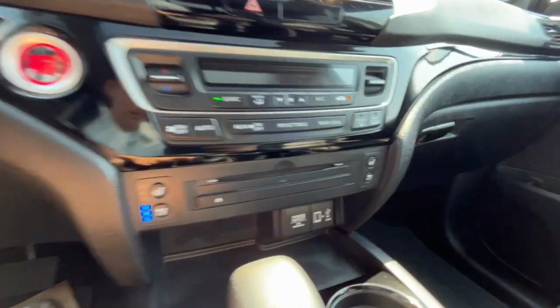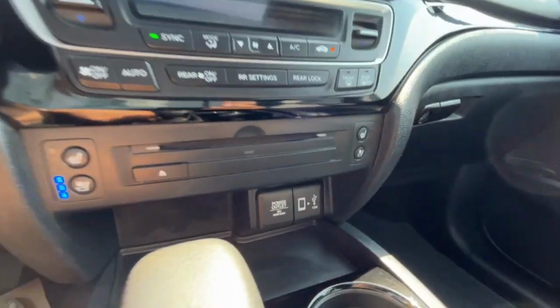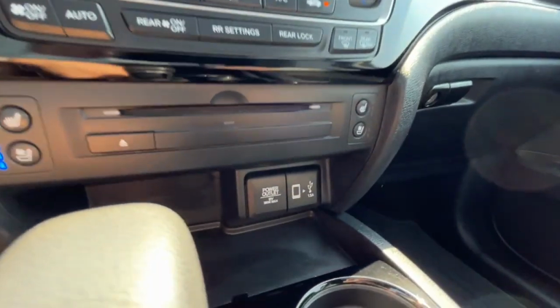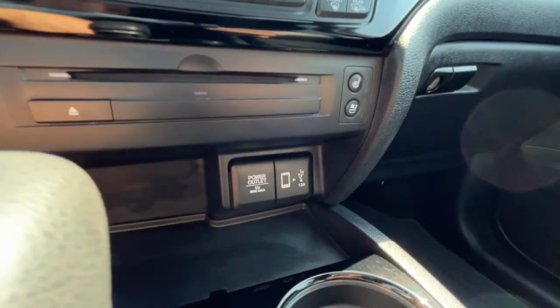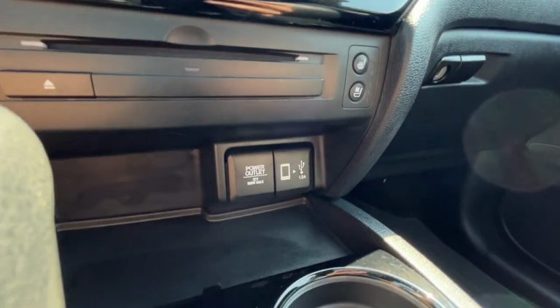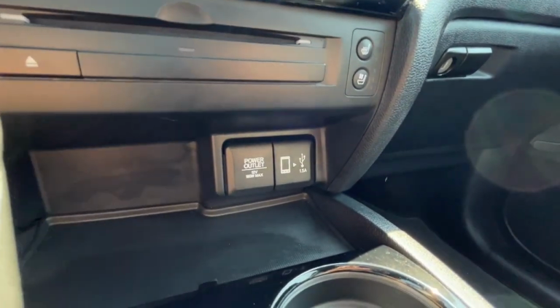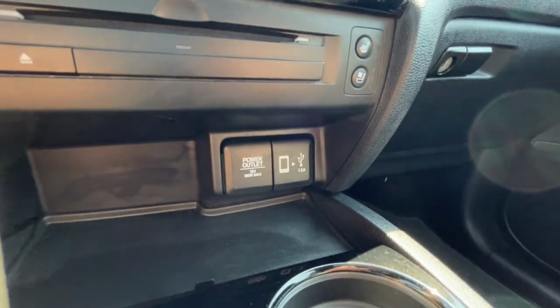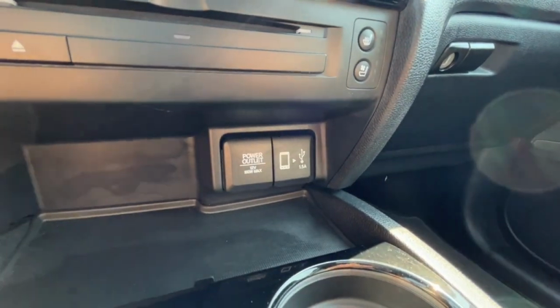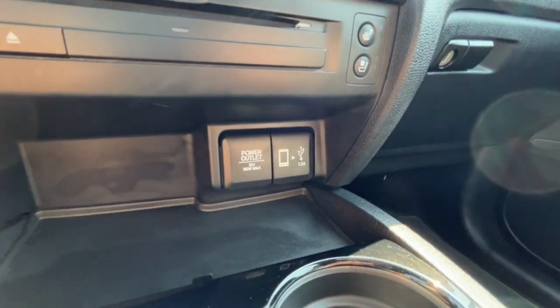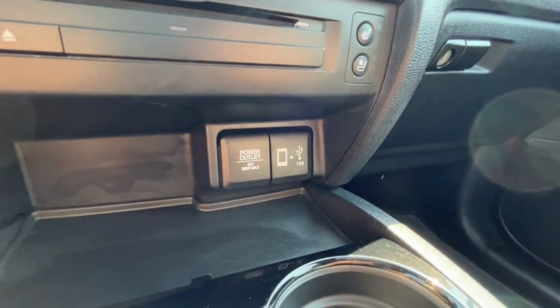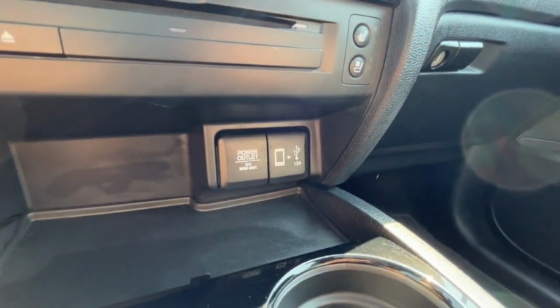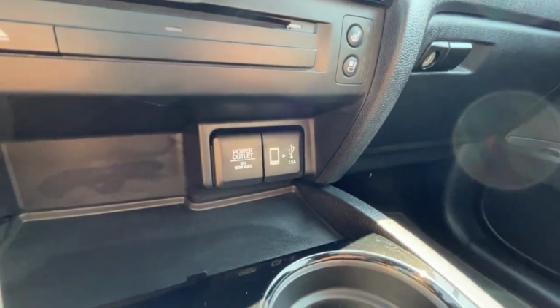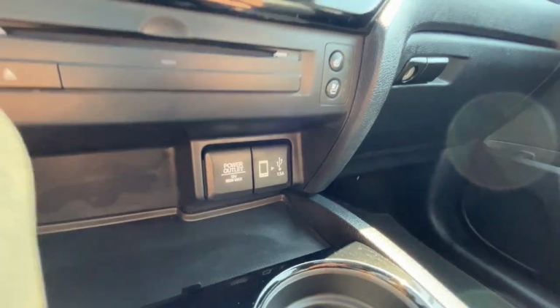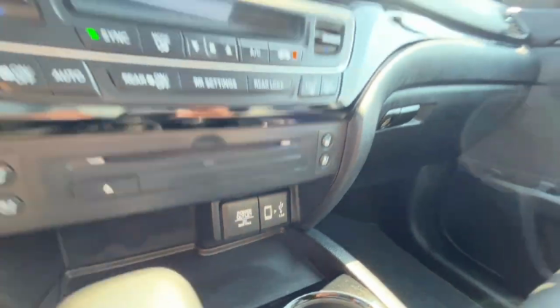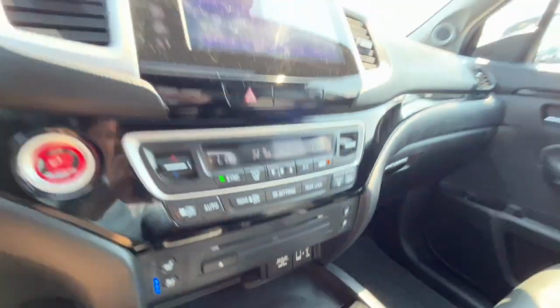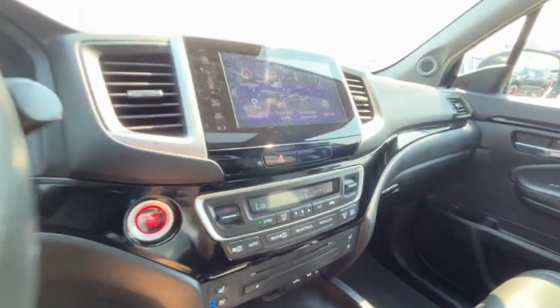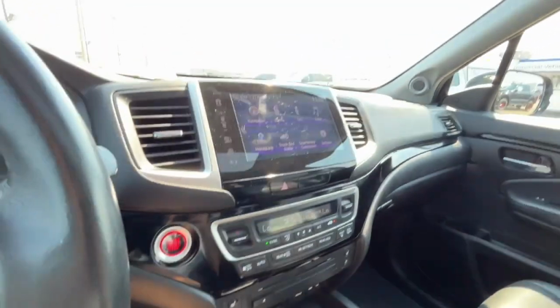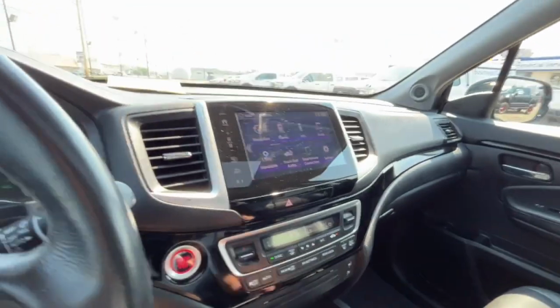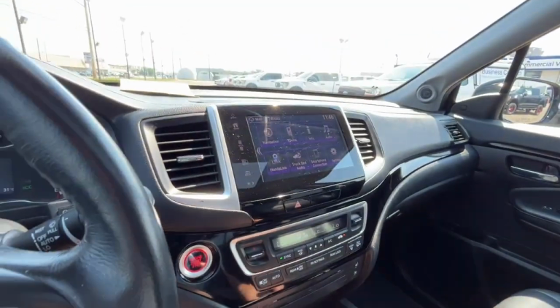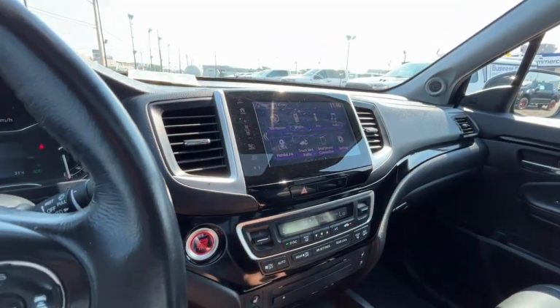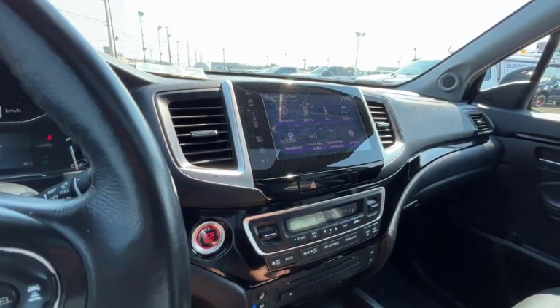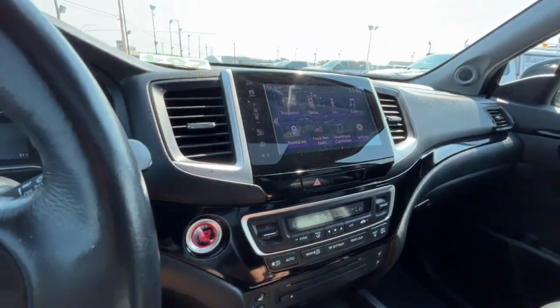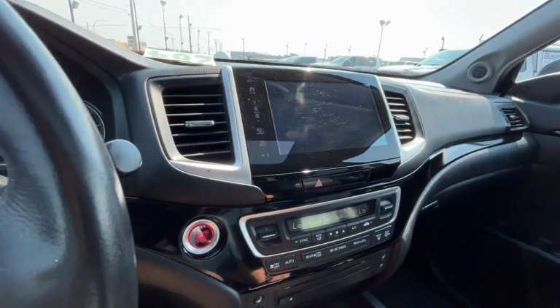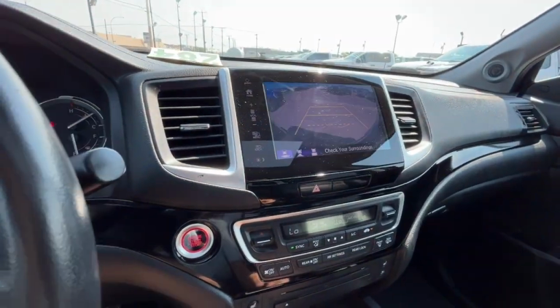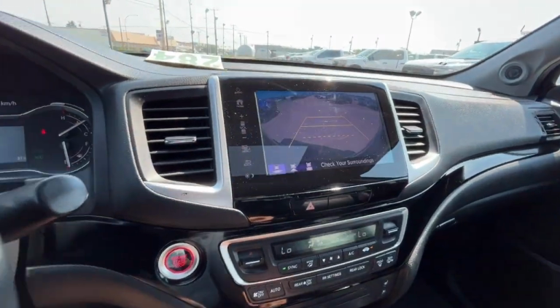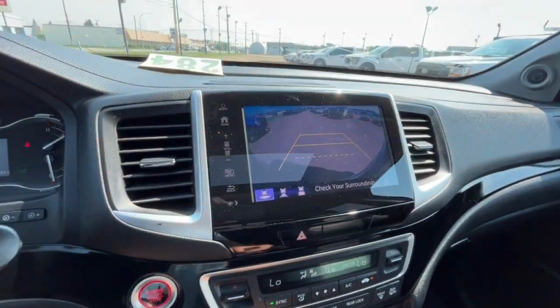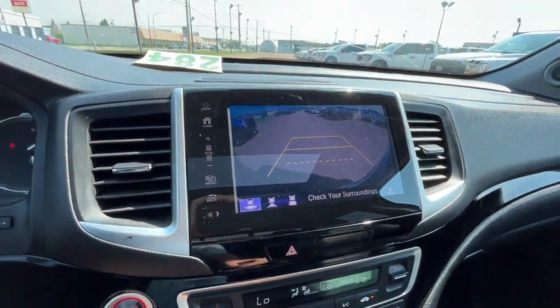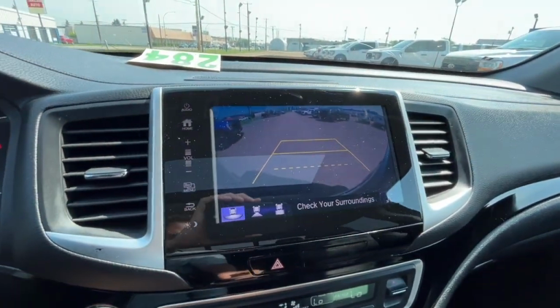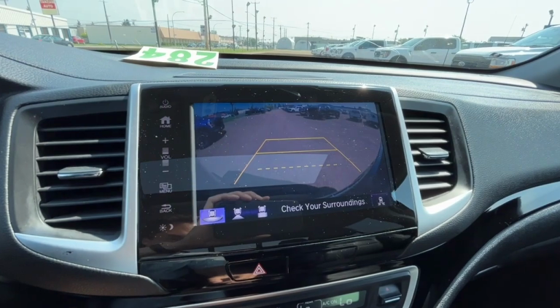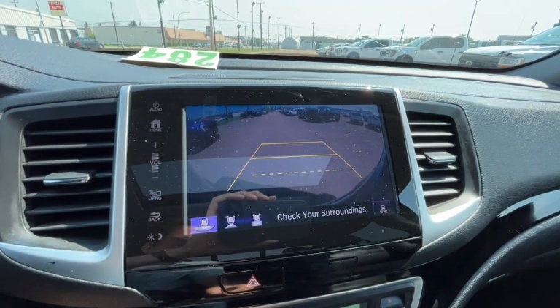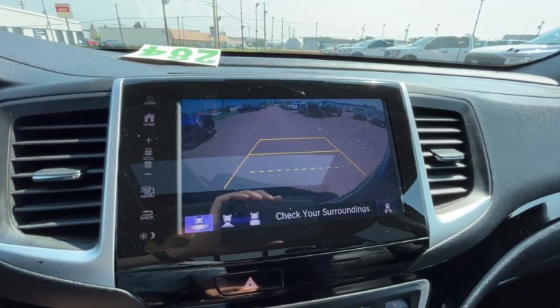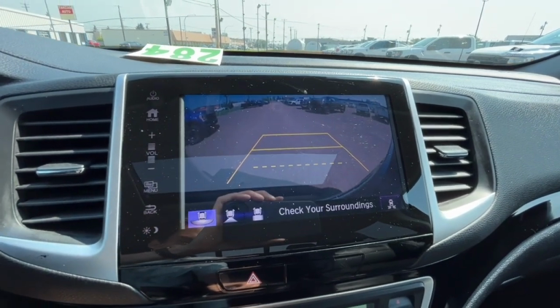Down here we have a 12-volt and two USB ports. Here's our reverse camera with sensors.